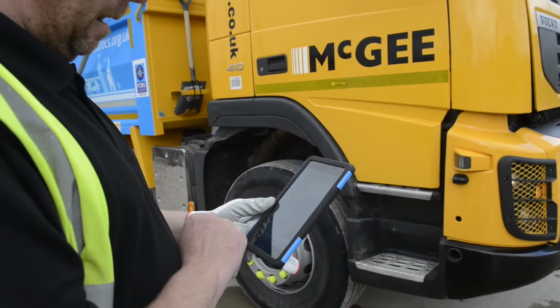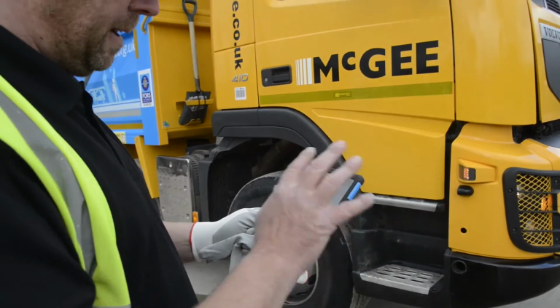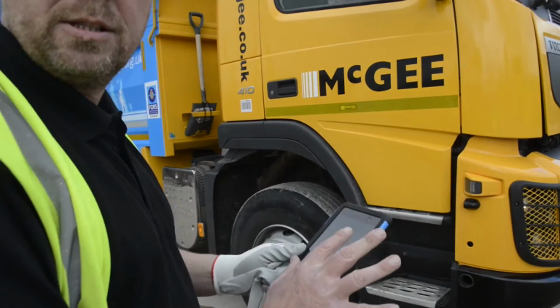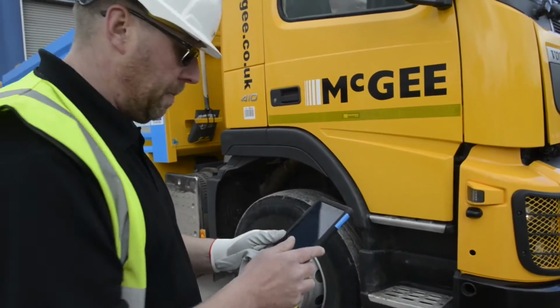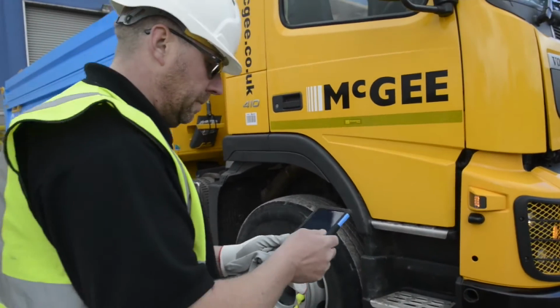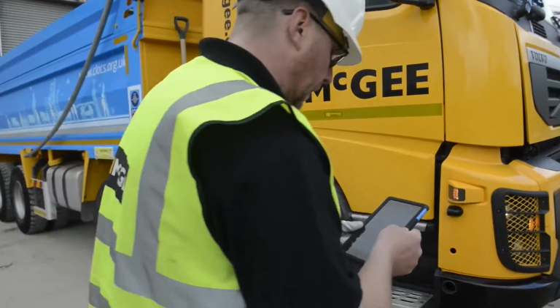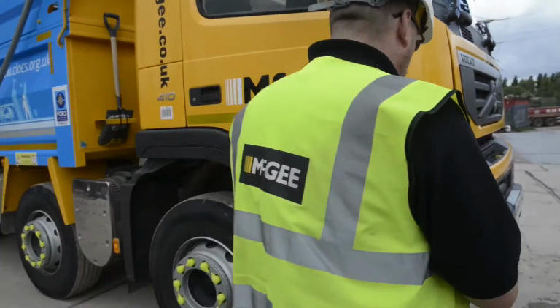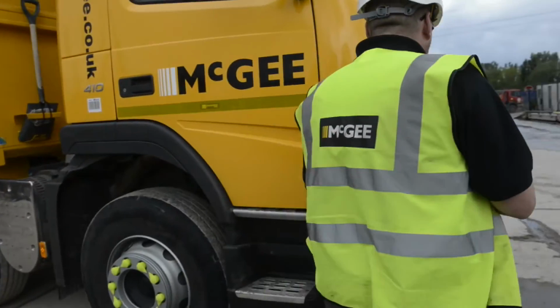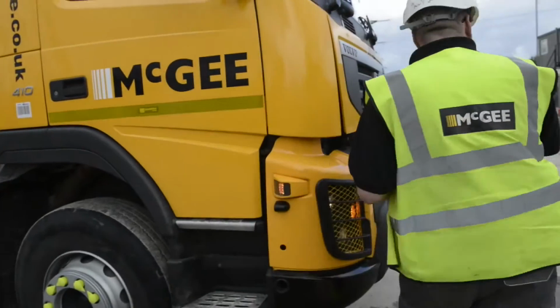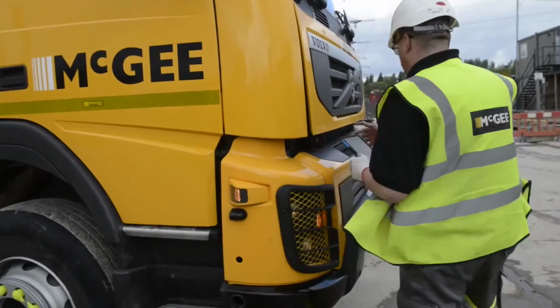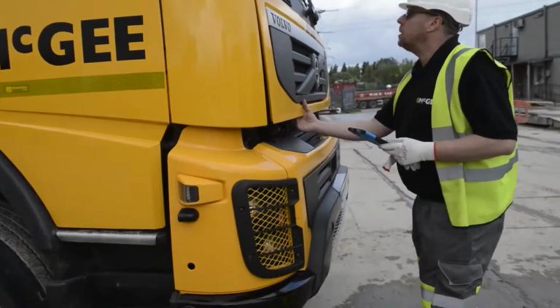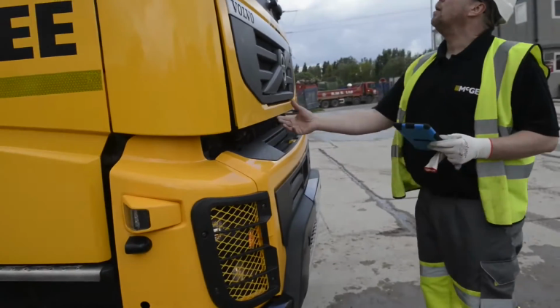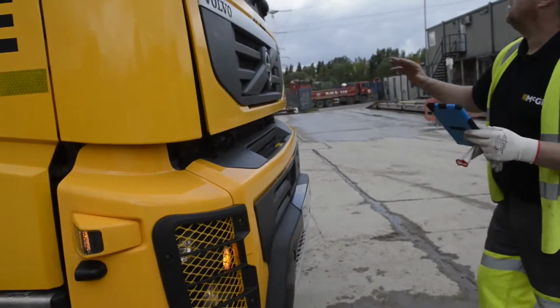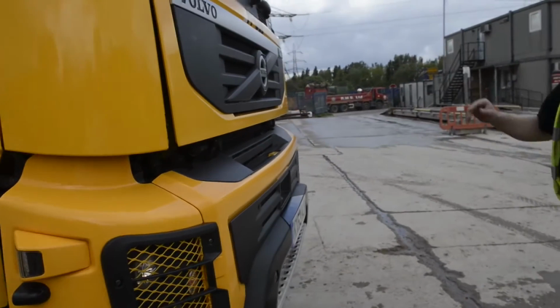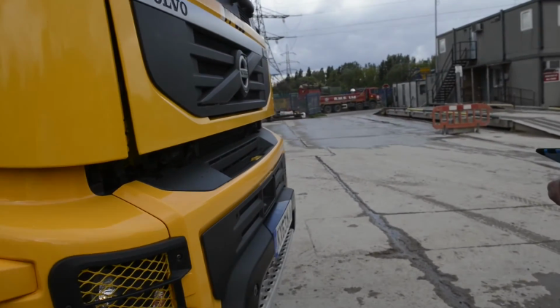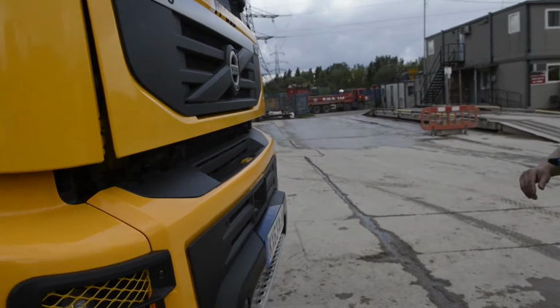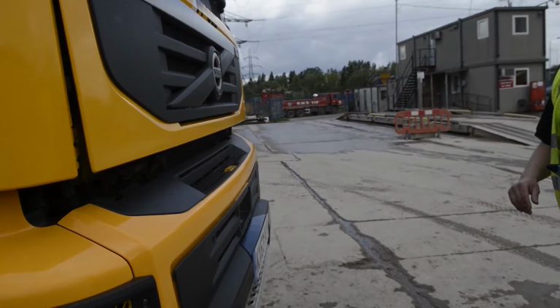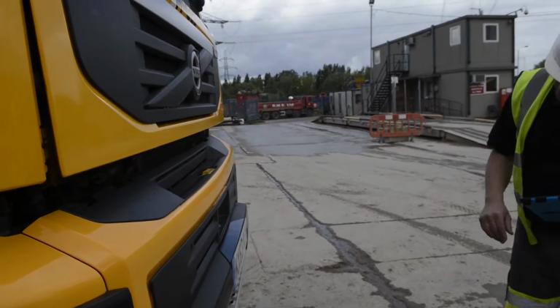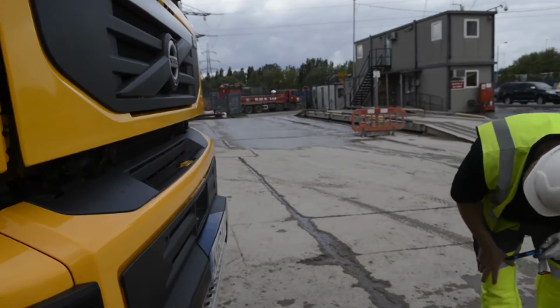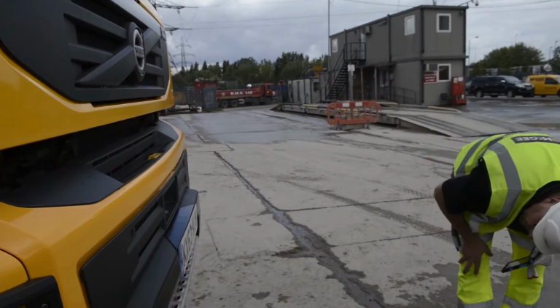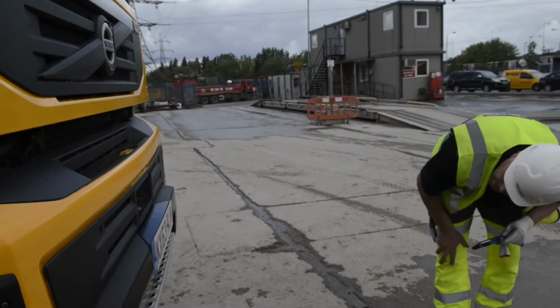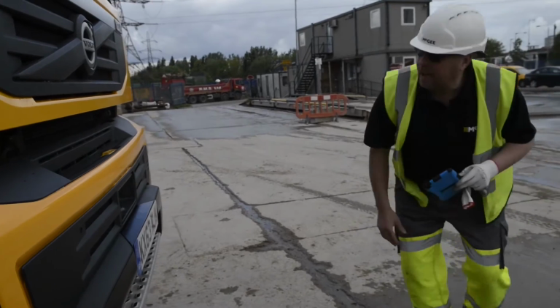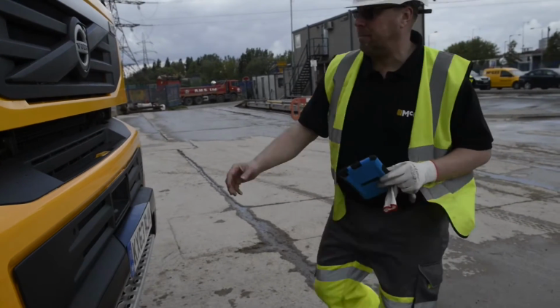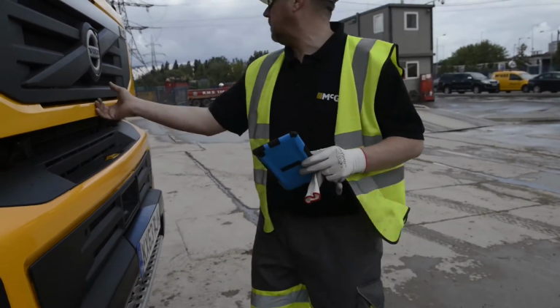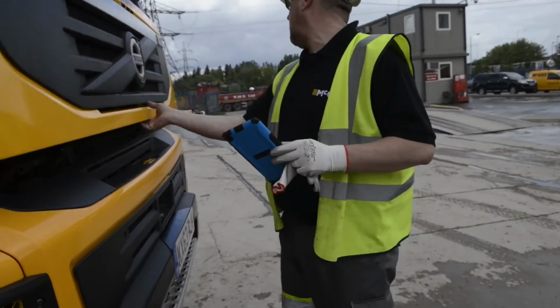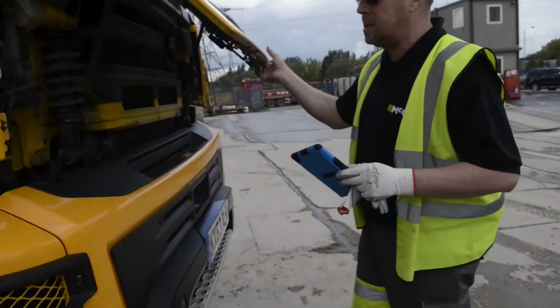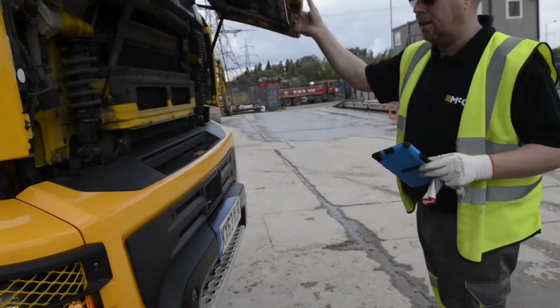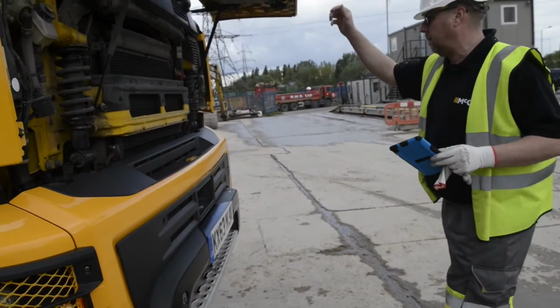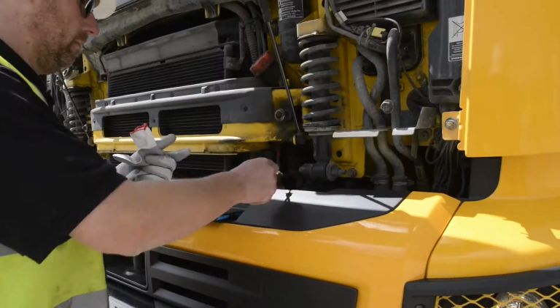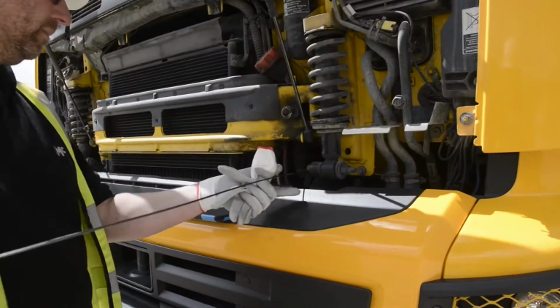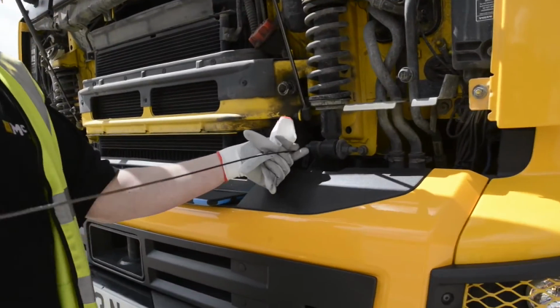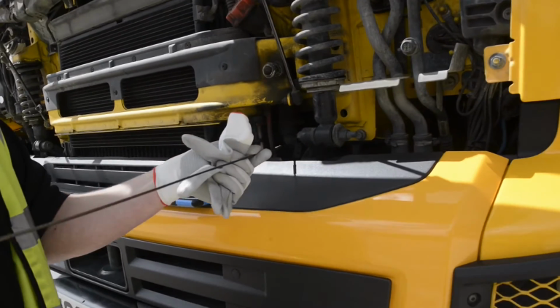Now you can start your inspection. You do your inspection — look at the vehicle, check if everything's working alright, check underneath. Once you've done your check, you scan your first tag.